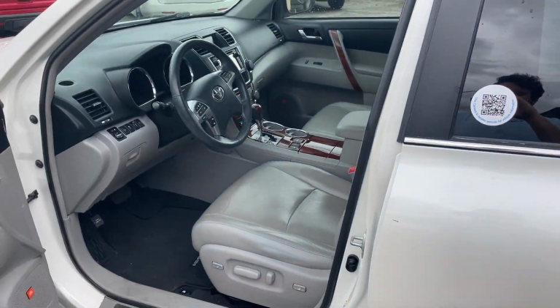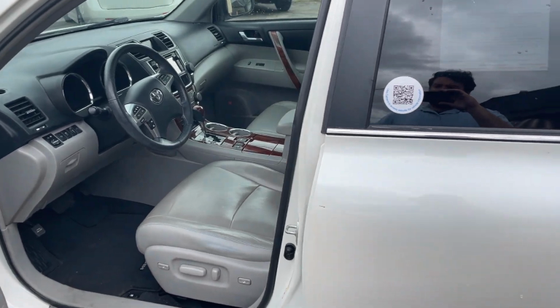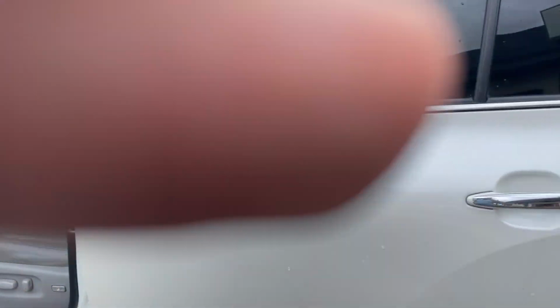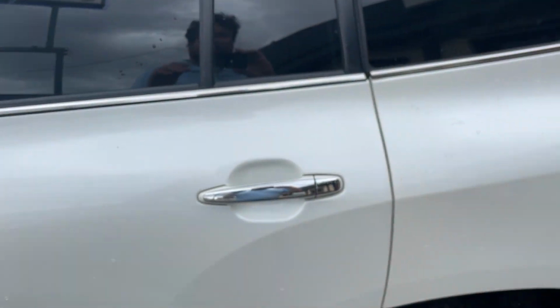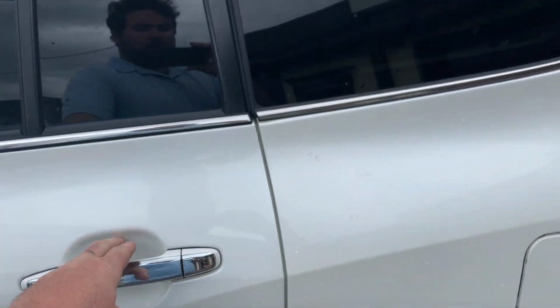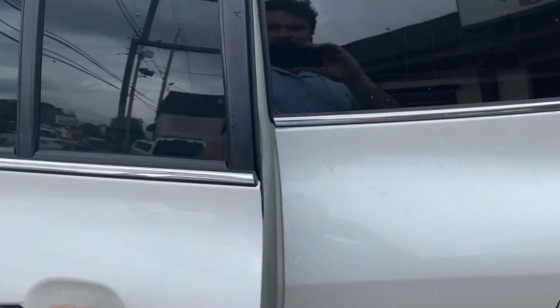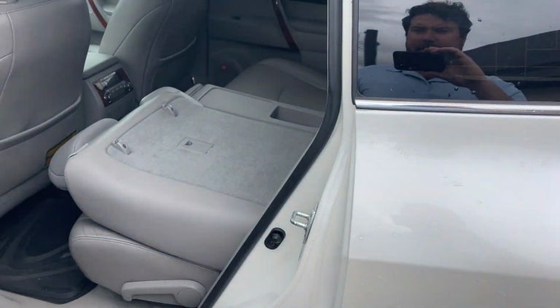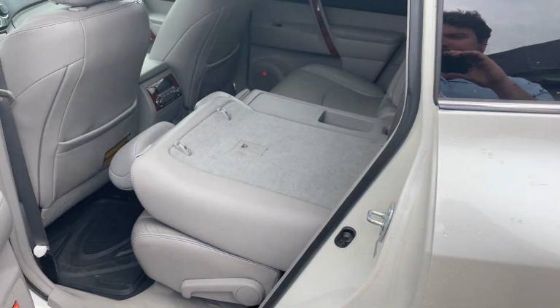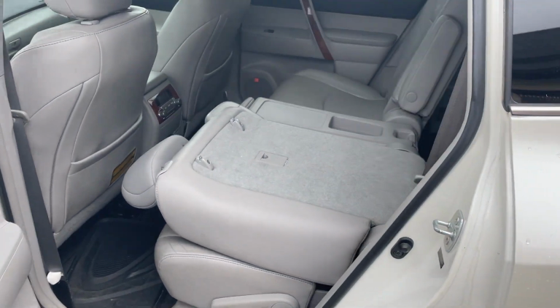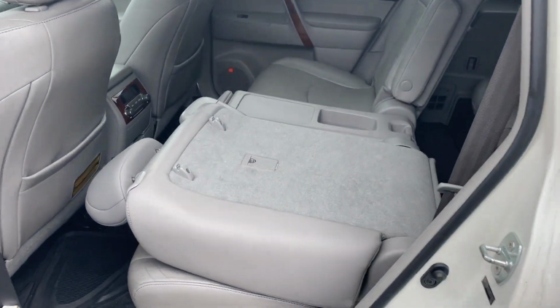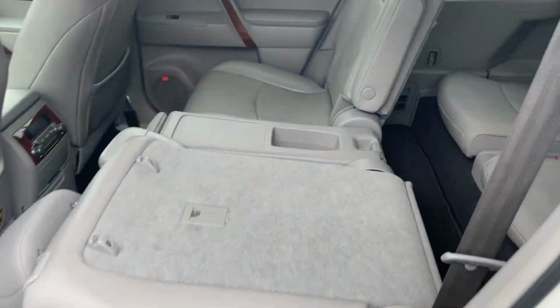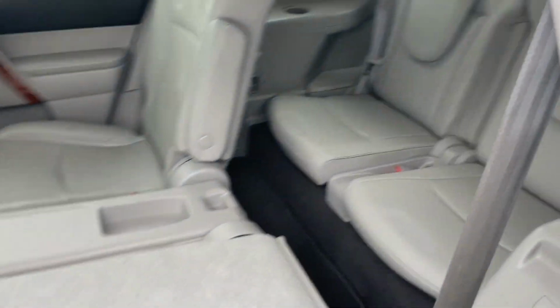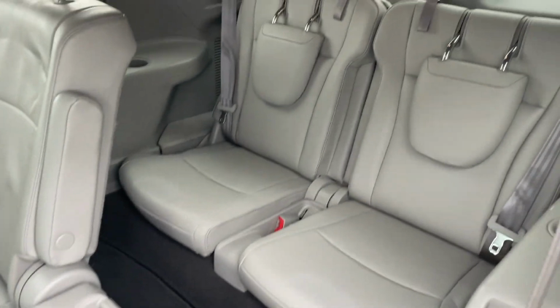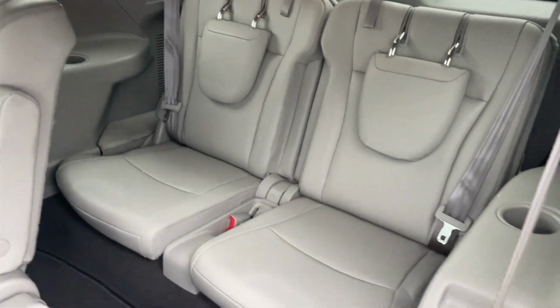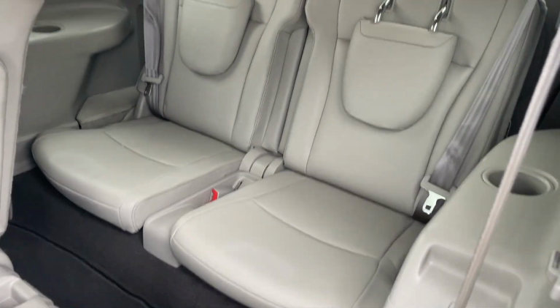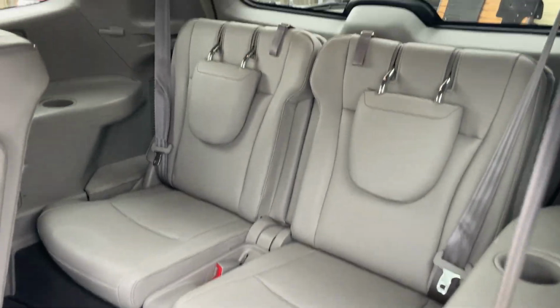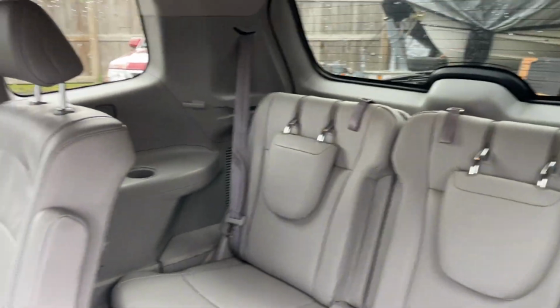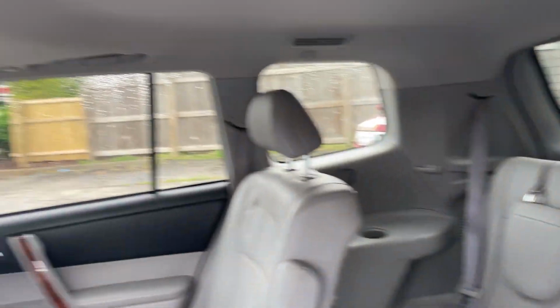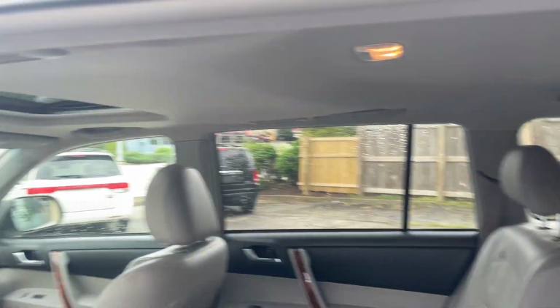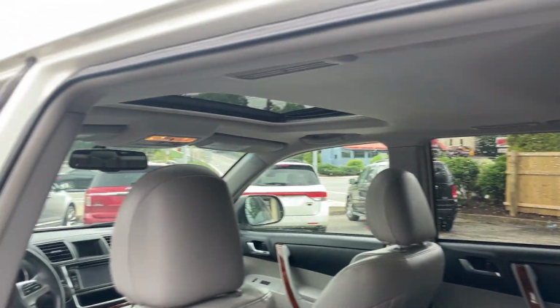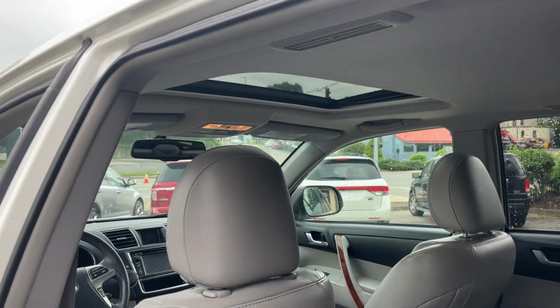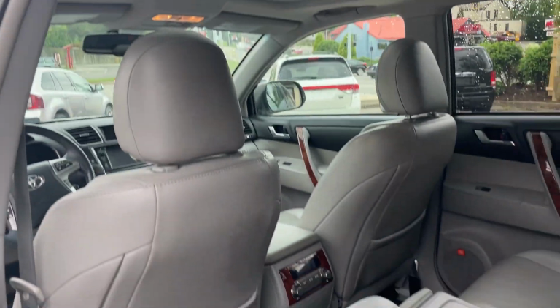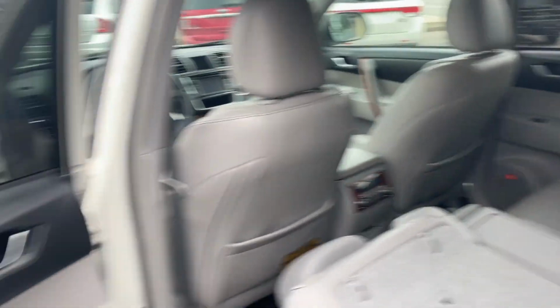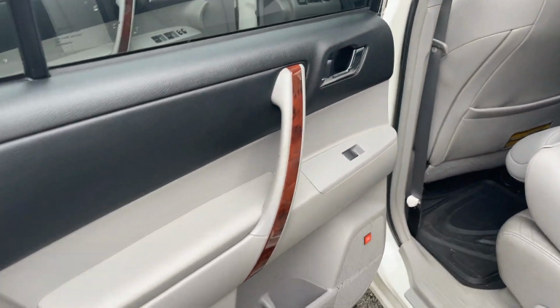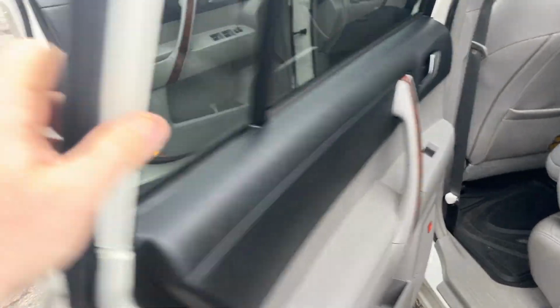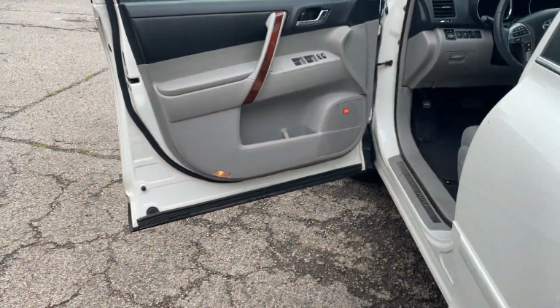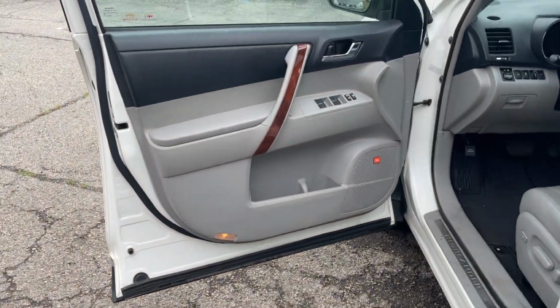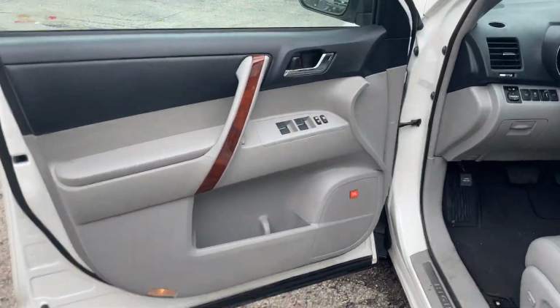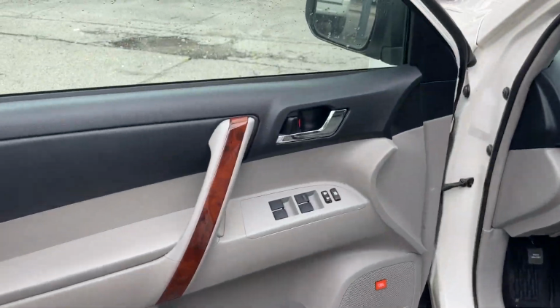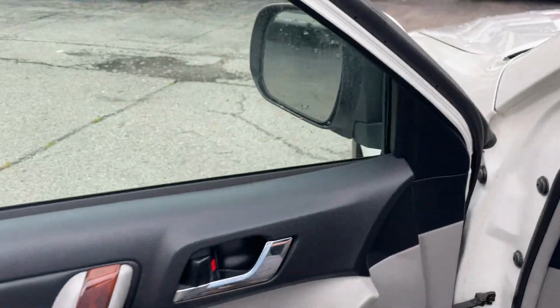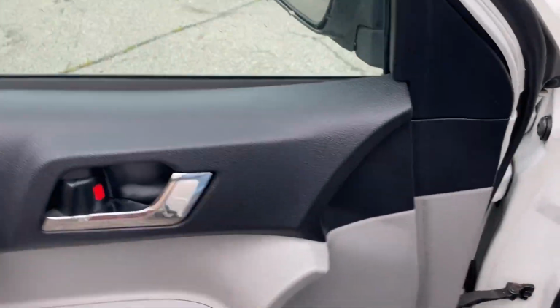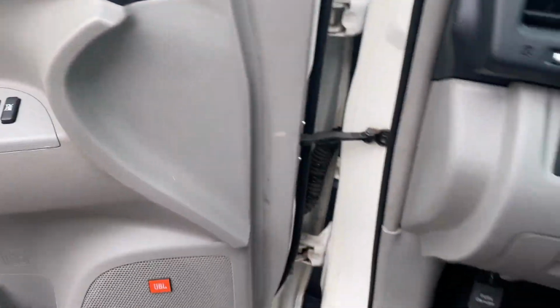Nice light gray interior. Got plenty of room for the kids — third row seat, which does come down. Power hatch, sunroof, nice wood trim, and JBL audio.